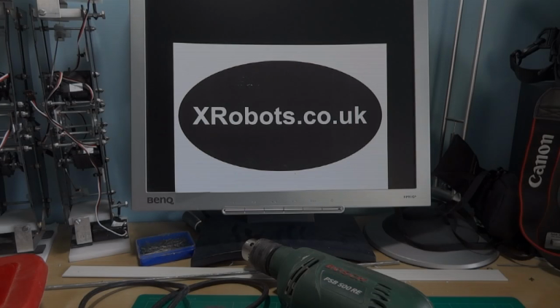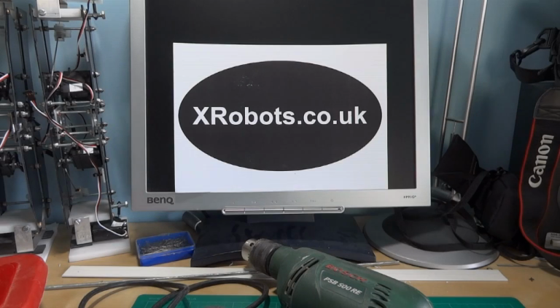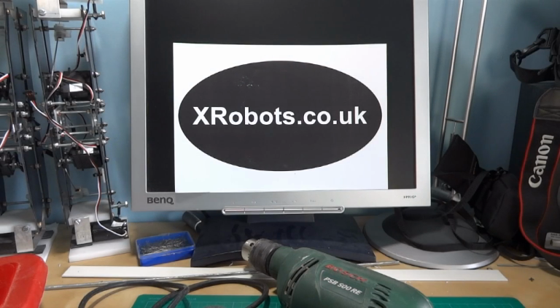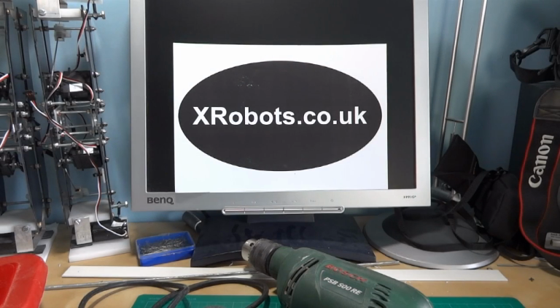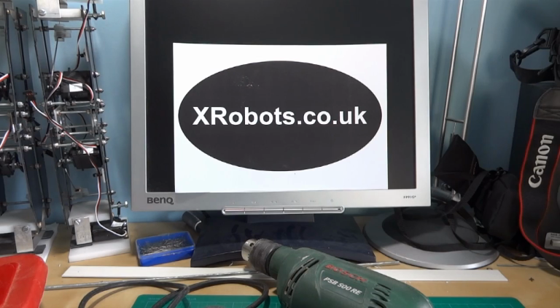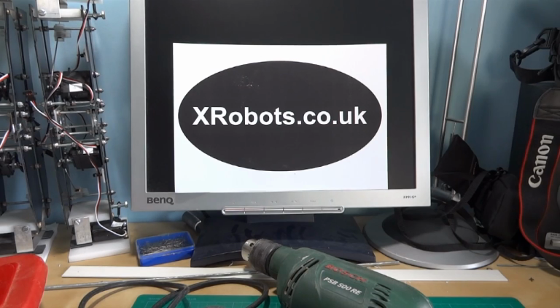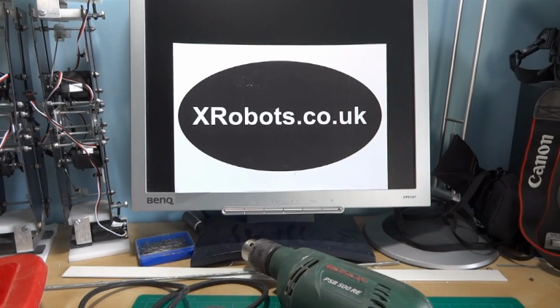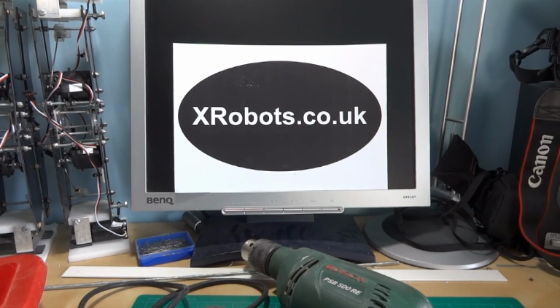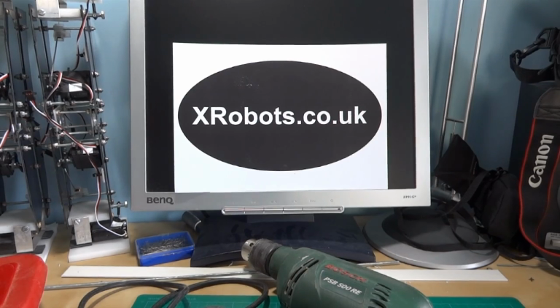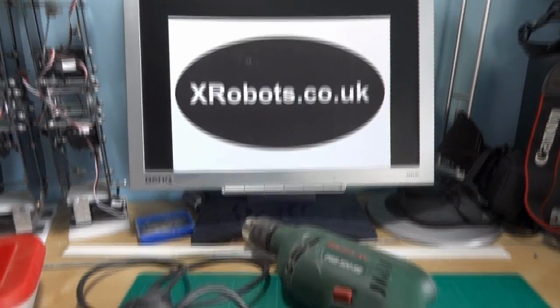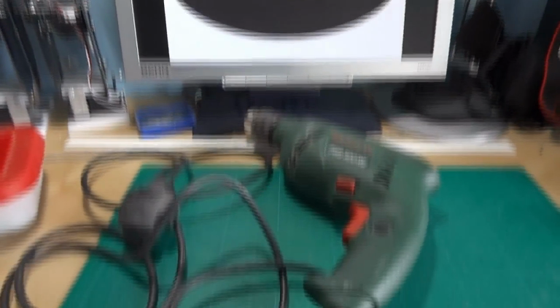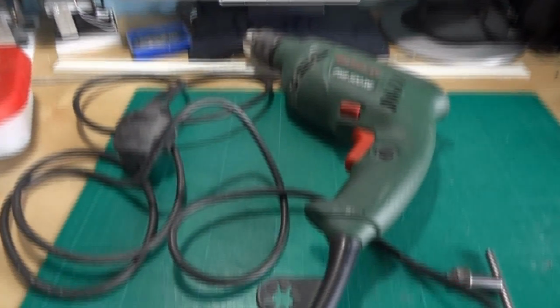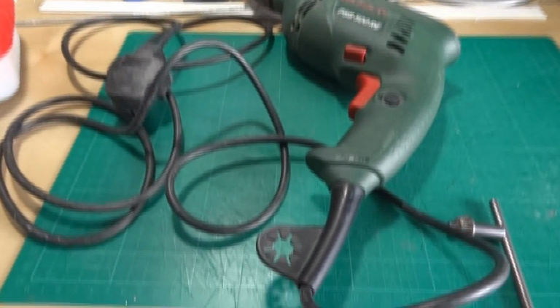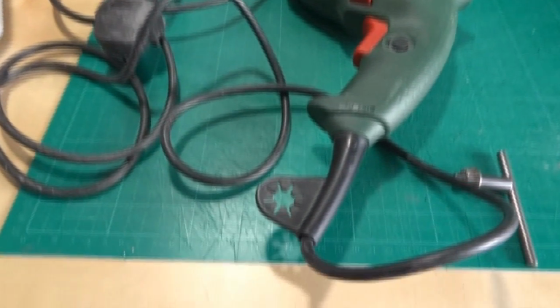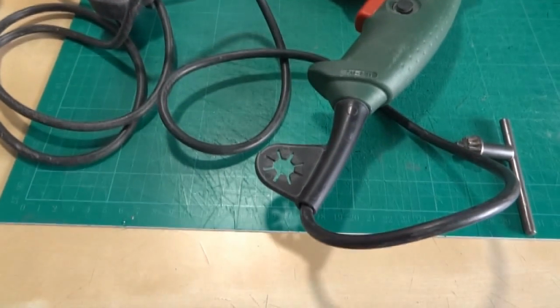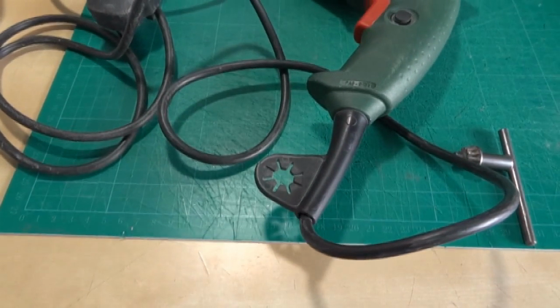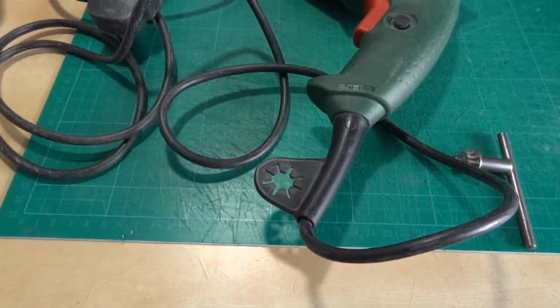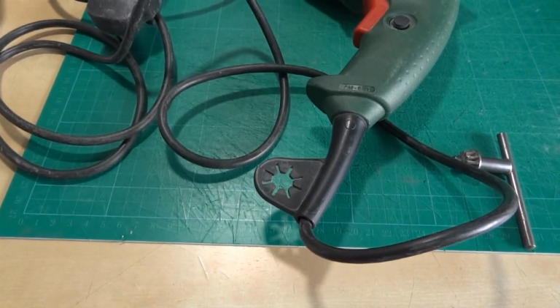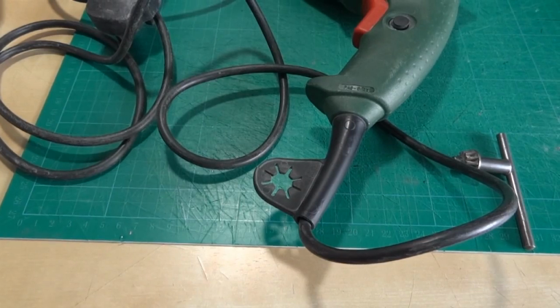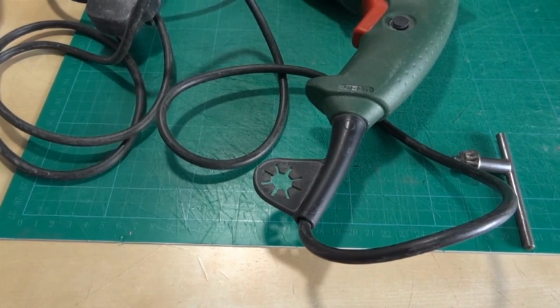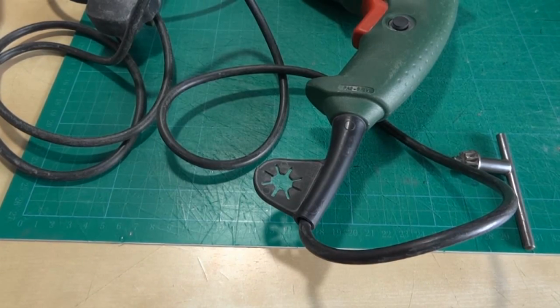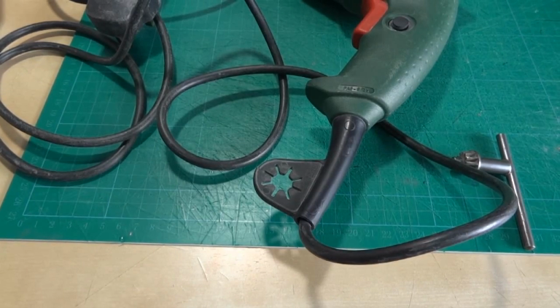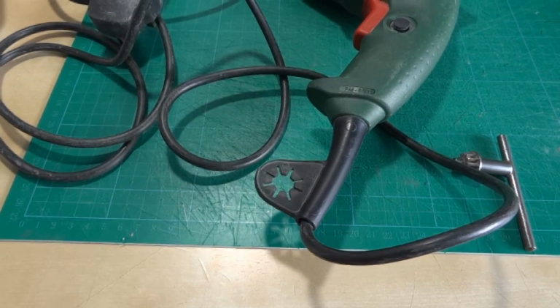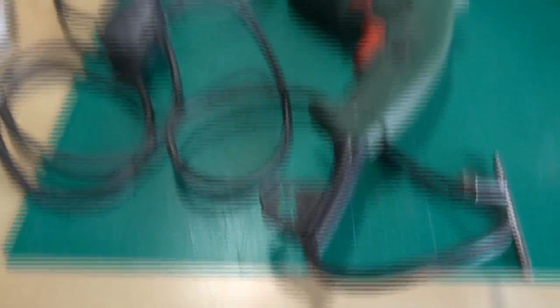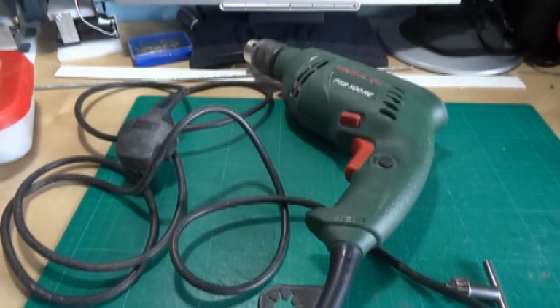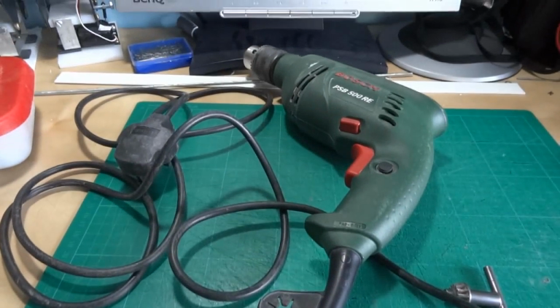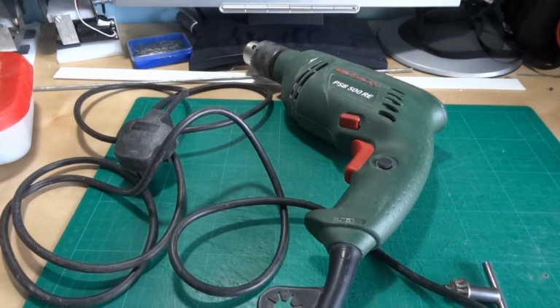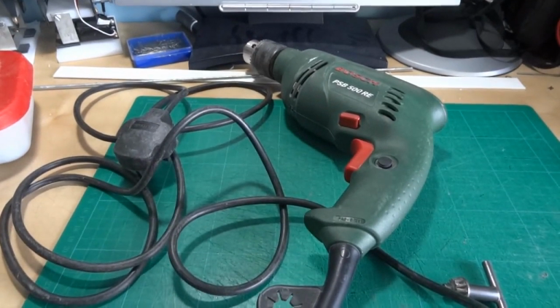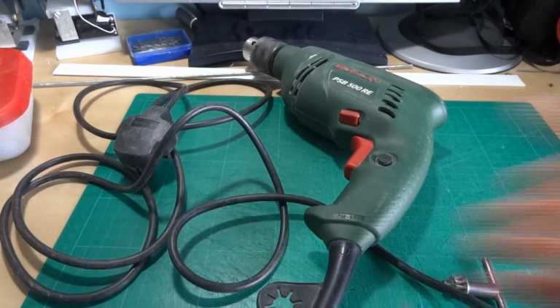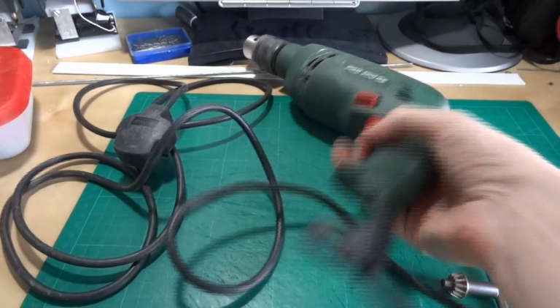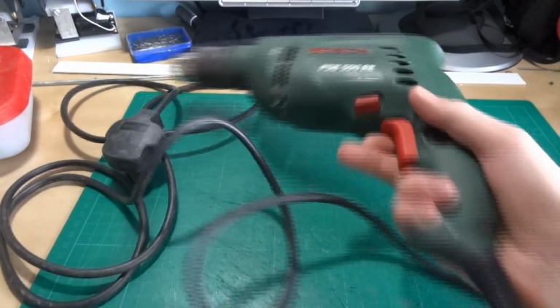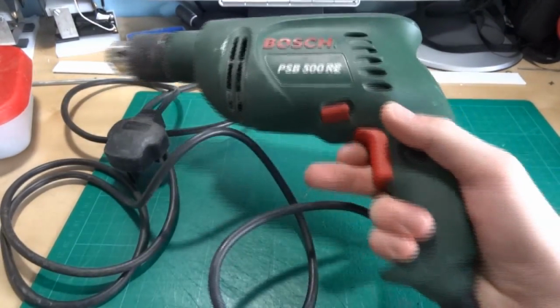Hello, it's James from xrobots.co.uk. Today I'm doing a very small one-part 3D printed project video. I've got here my power drill — a normal handheld drill.